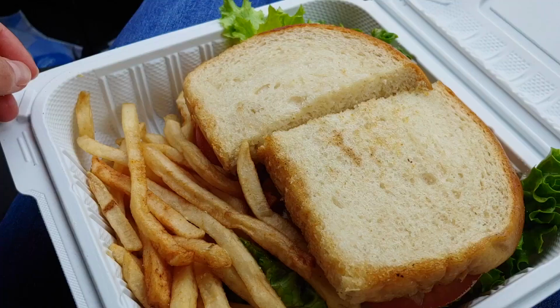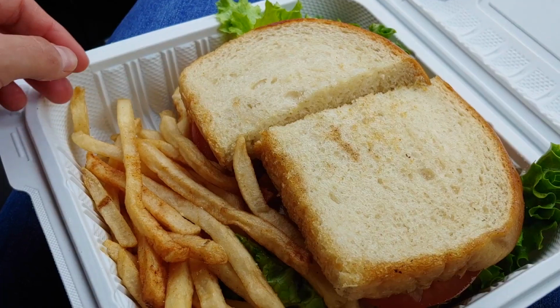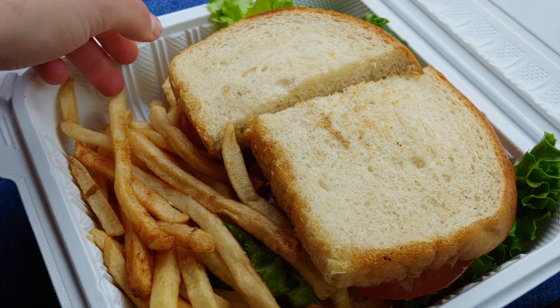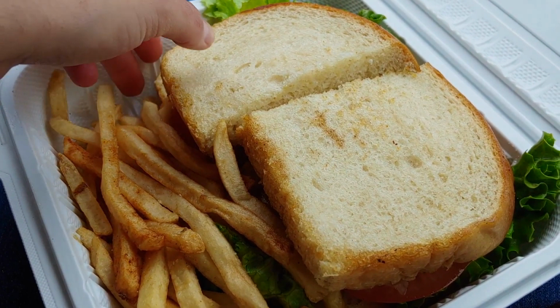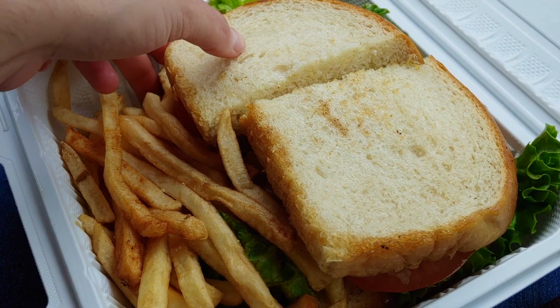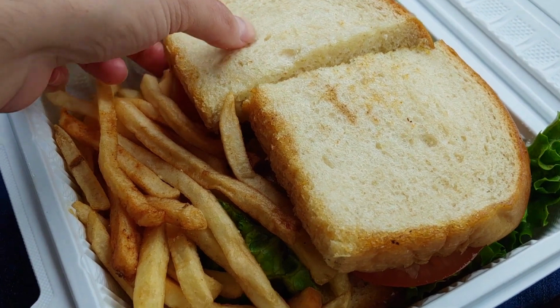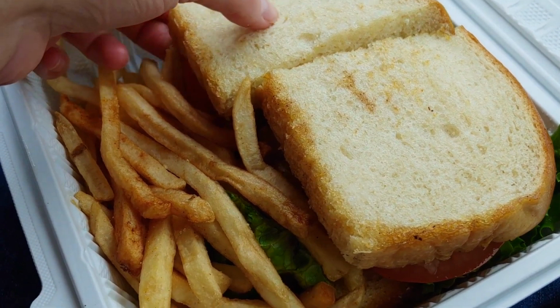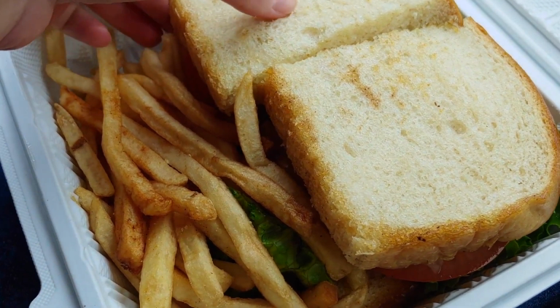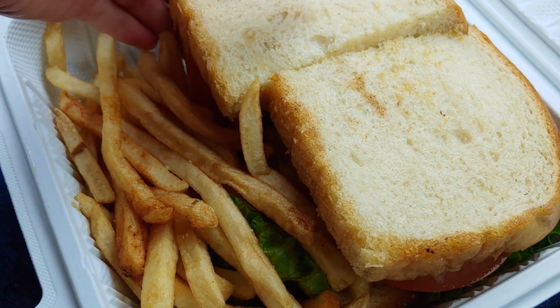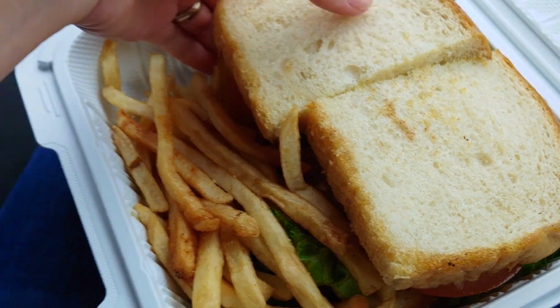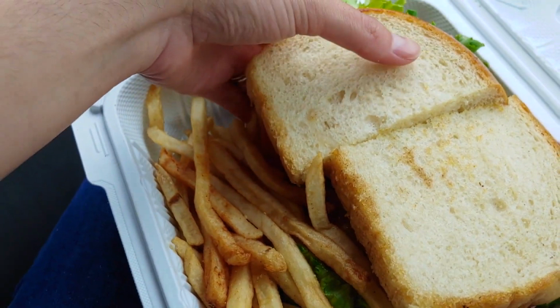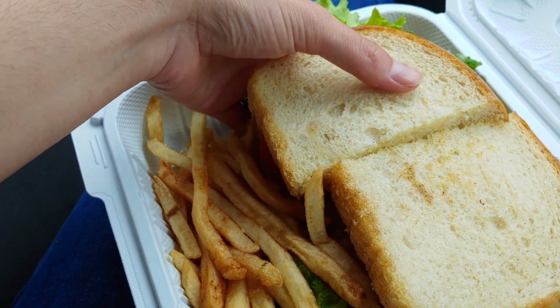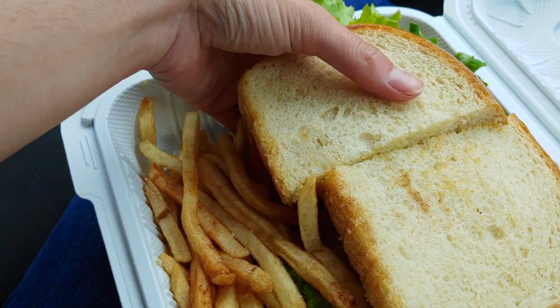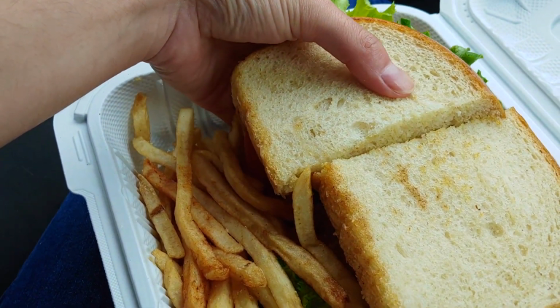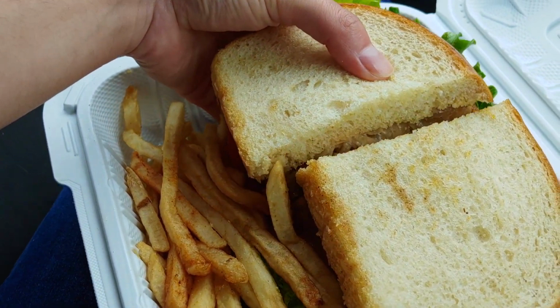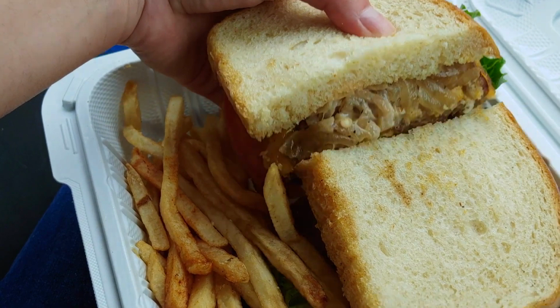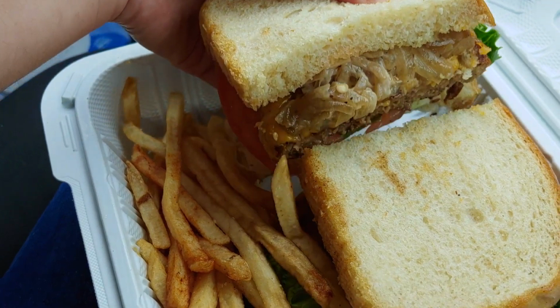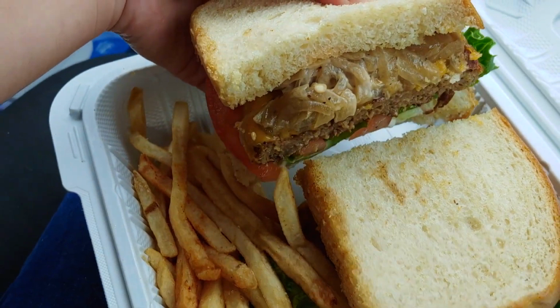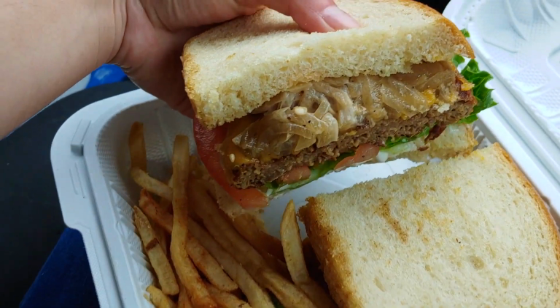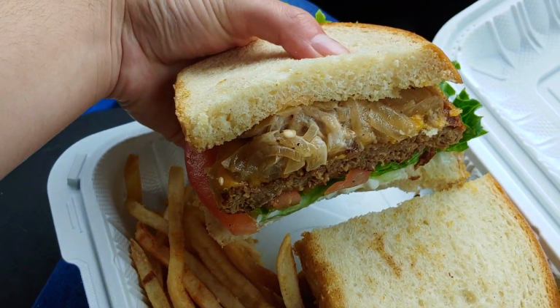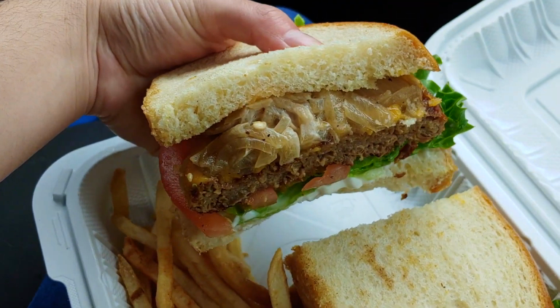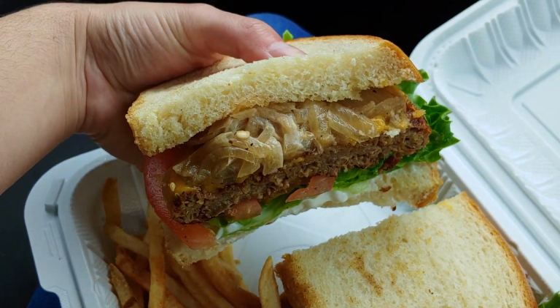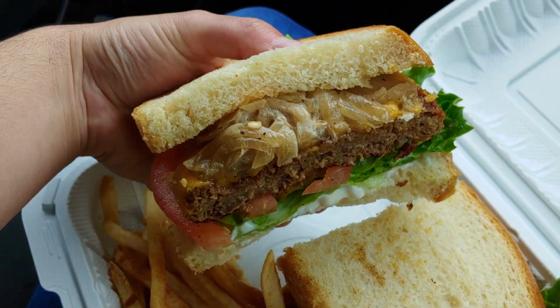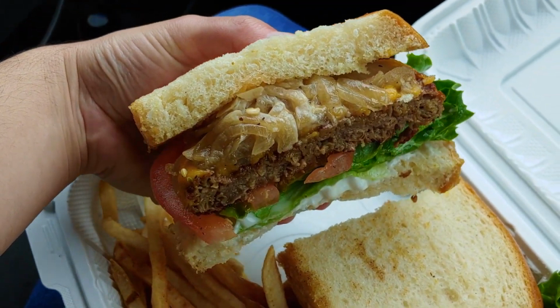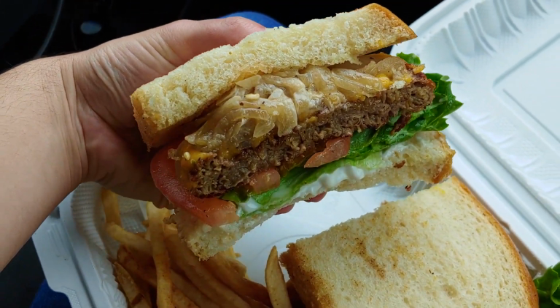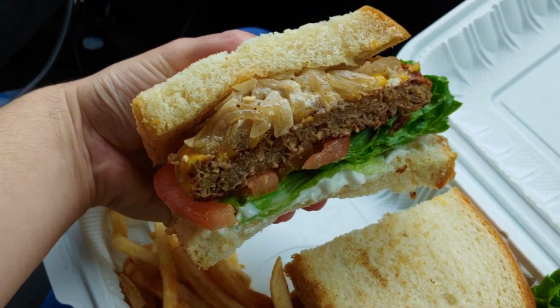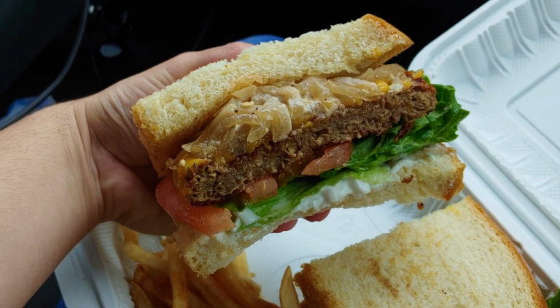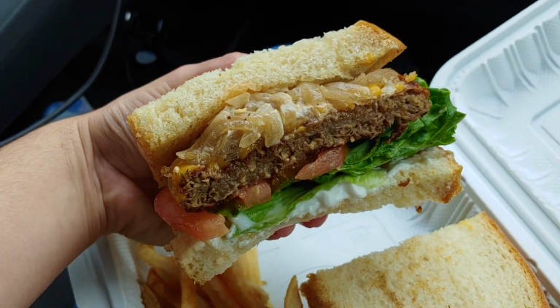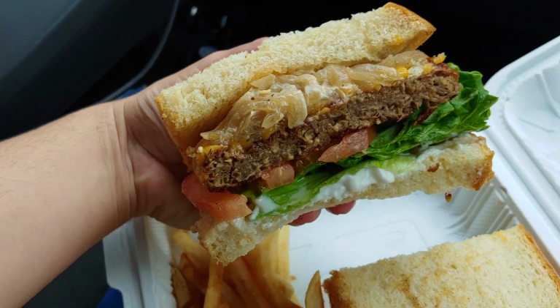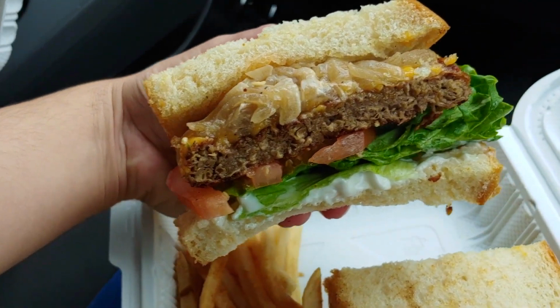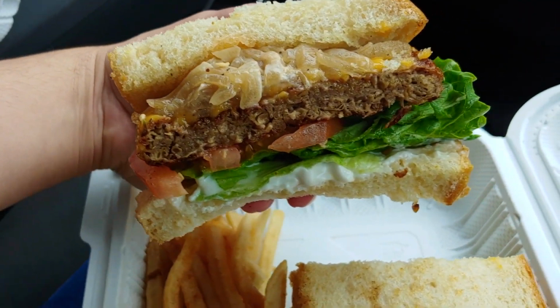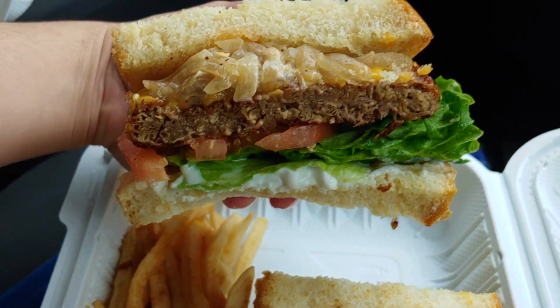This is the patty melt with a burger patty, grilled onions, Thousand Island sauce, cheese, lettuce, and tomato on a sourdough bun. It kind of reminds me of the chopped cheeseburger I made a while back, so check out that recipe. But this was all in all a nice classic sandwich.